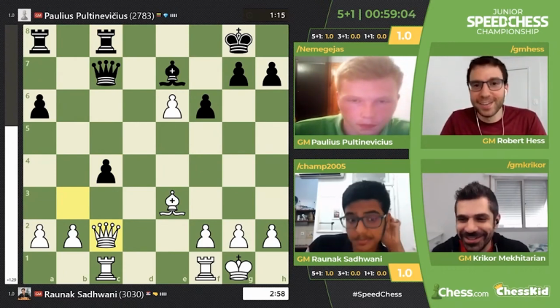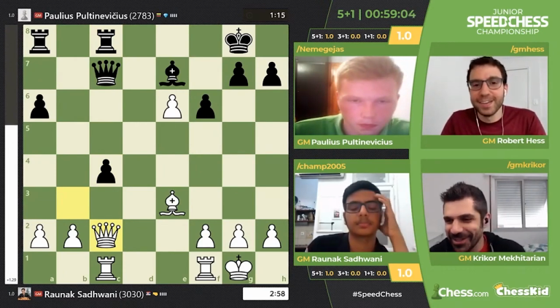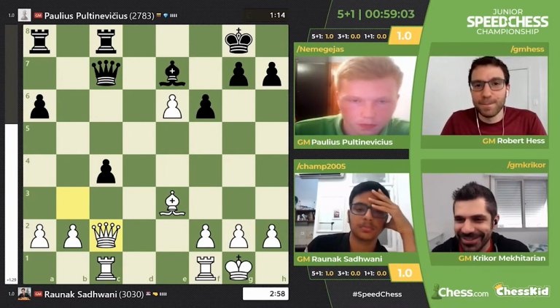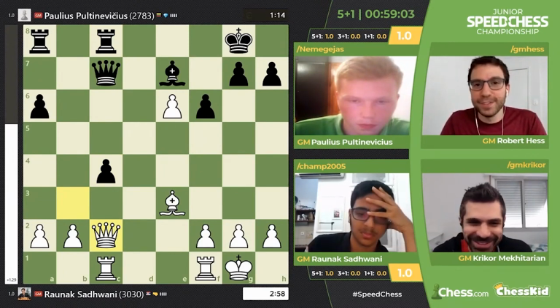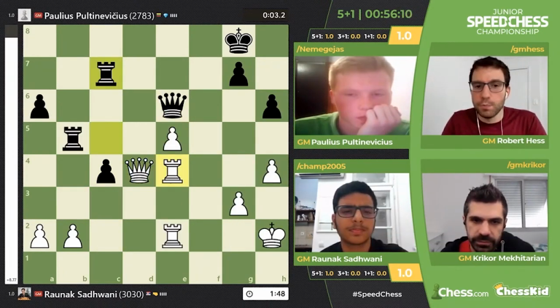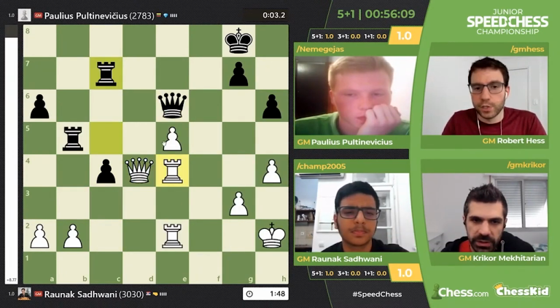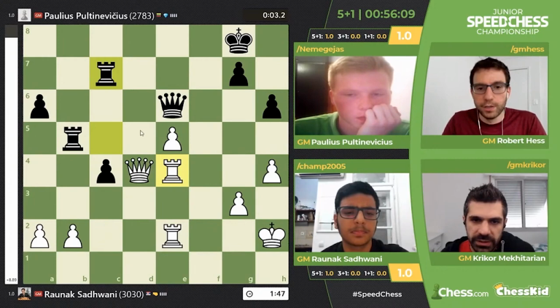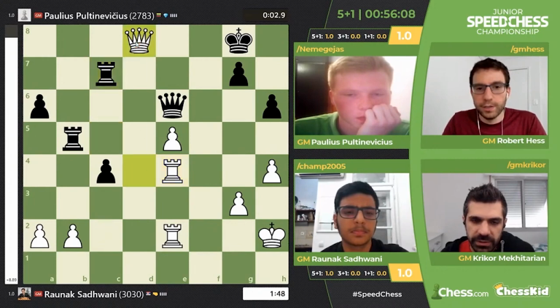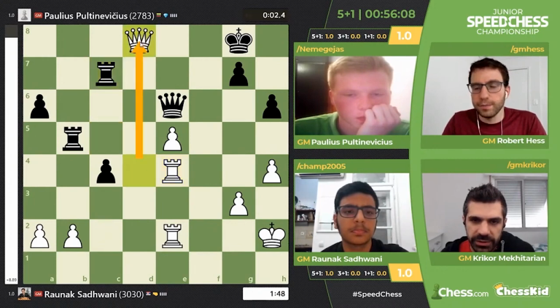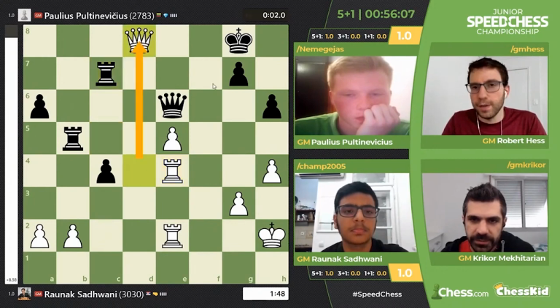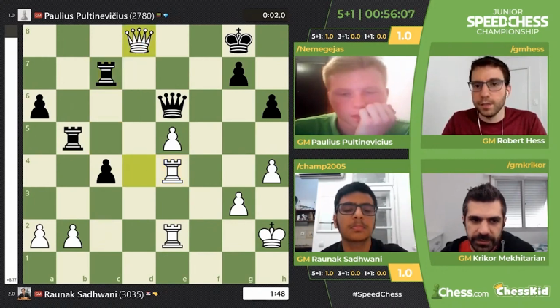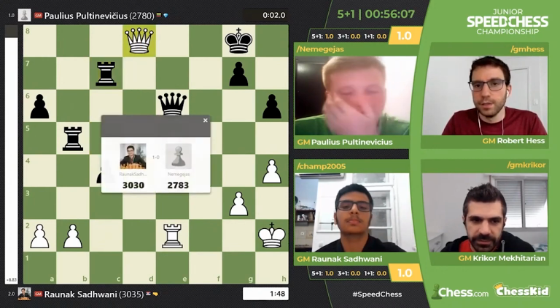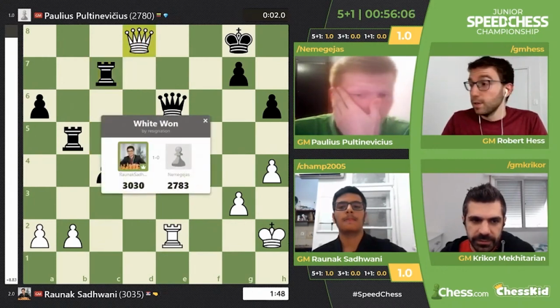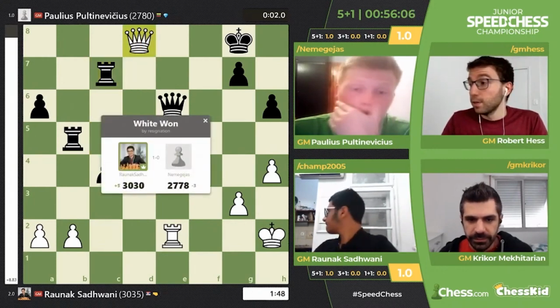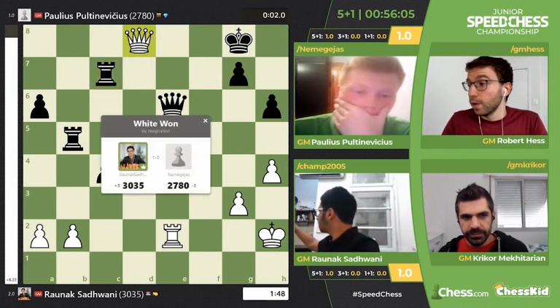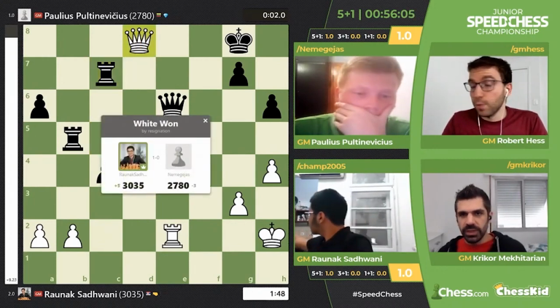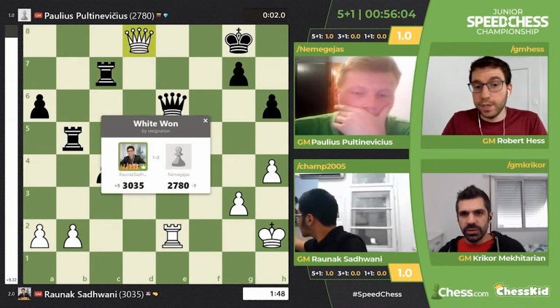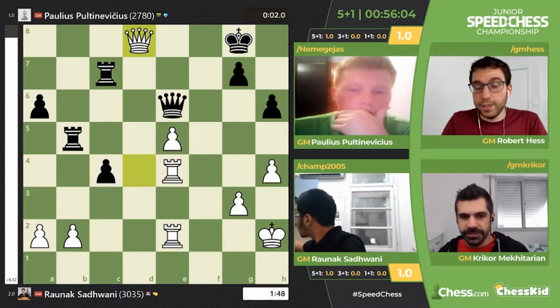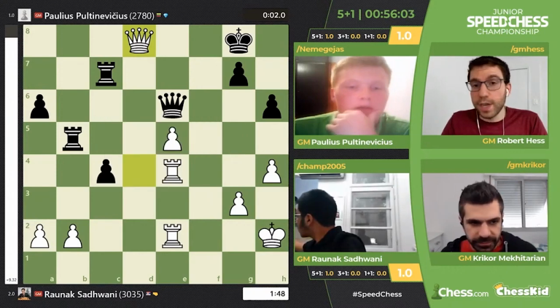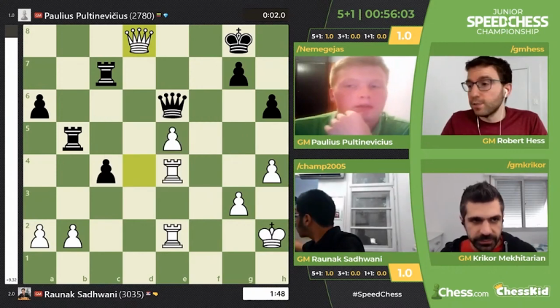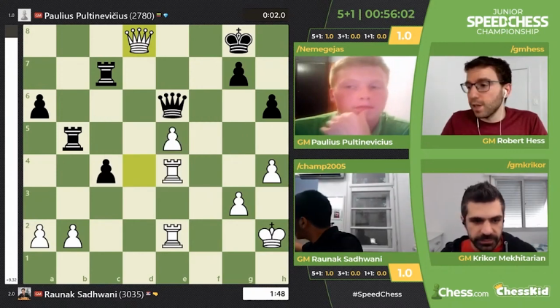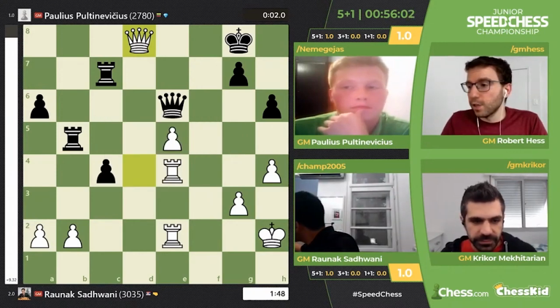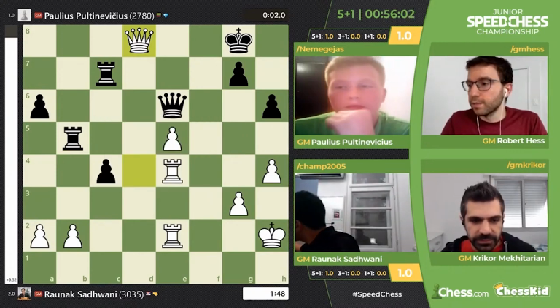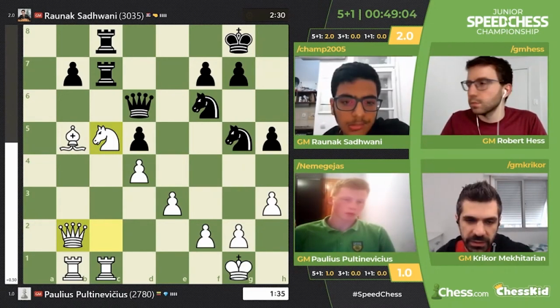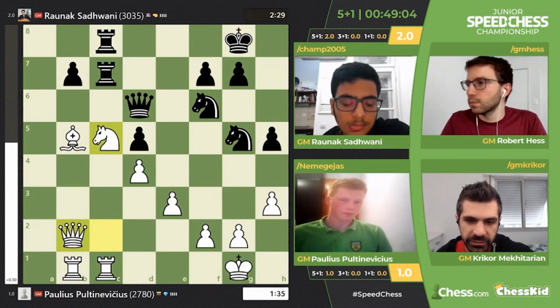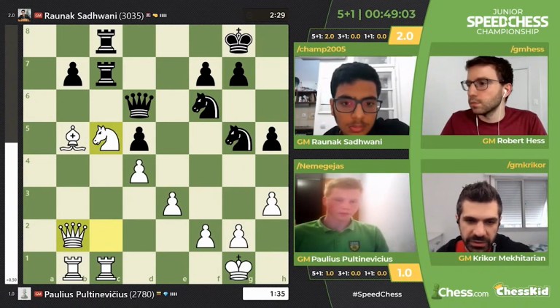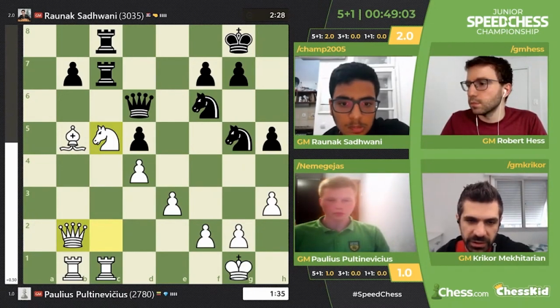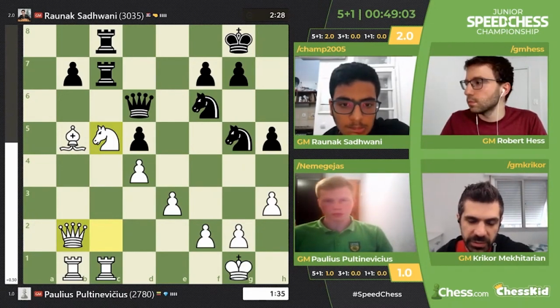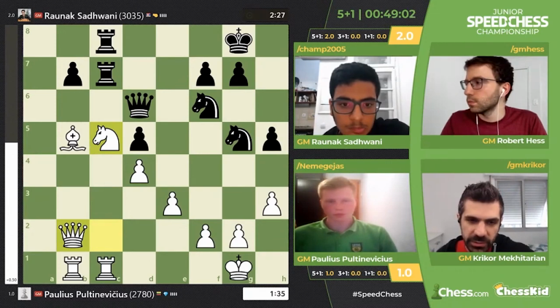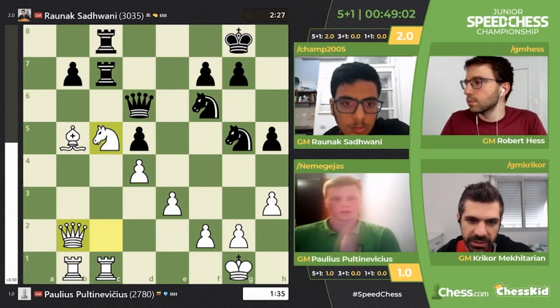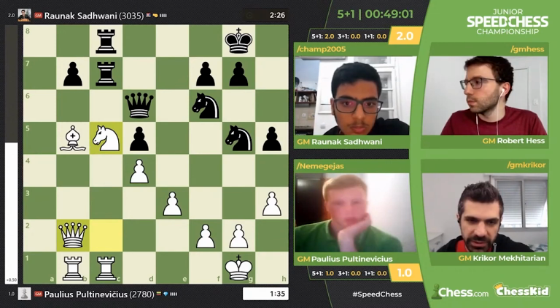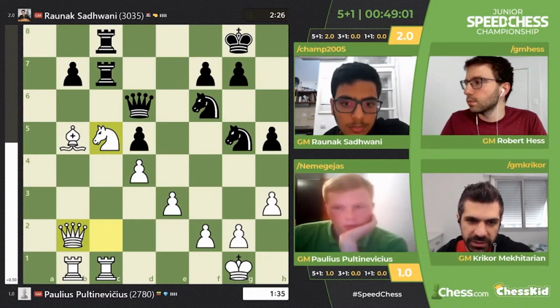Anyone can play fast, right? Queen d8 — he blundered immediately. So it's 2-1. That's why you can't get down to just seconds on your clock. Either way, it's very annoying. But when you get an opponent like Raunek, it's really hard to play at the same speed when he plays really, really fast.